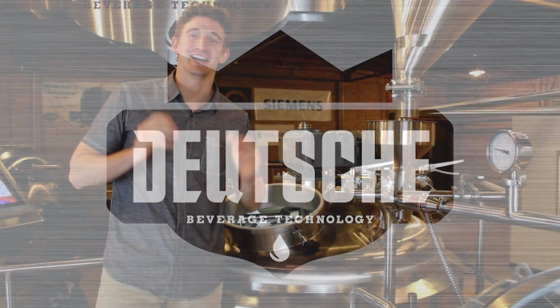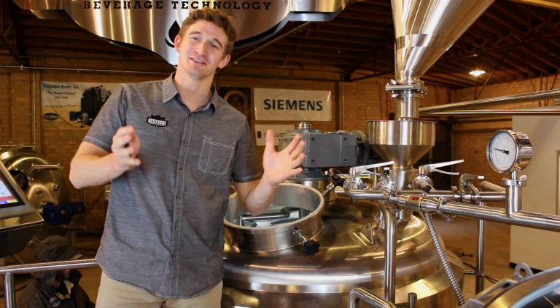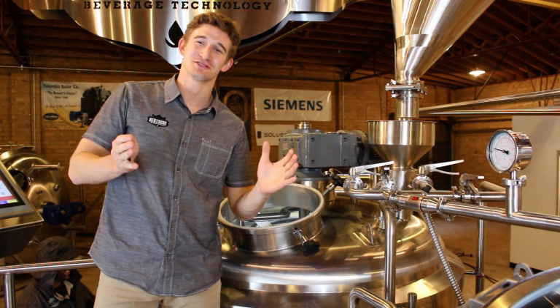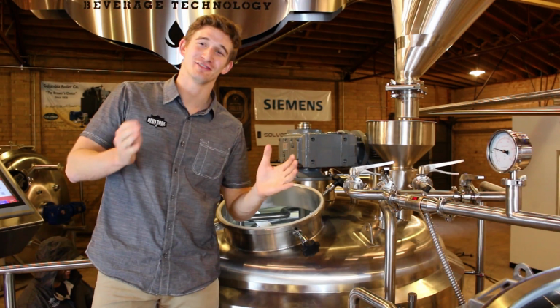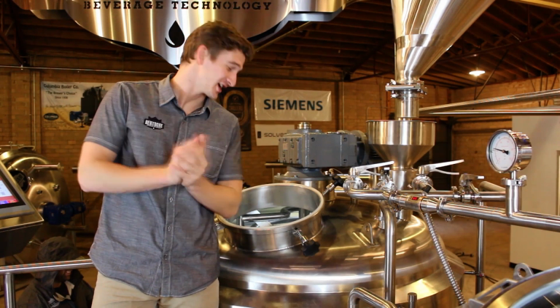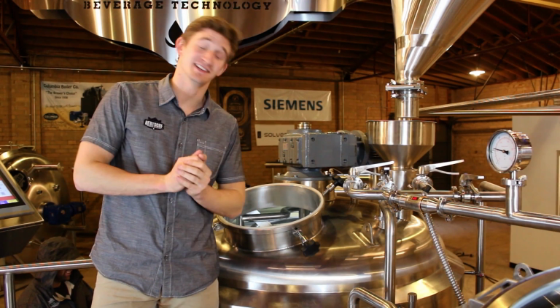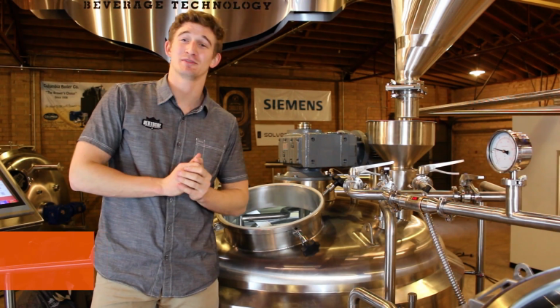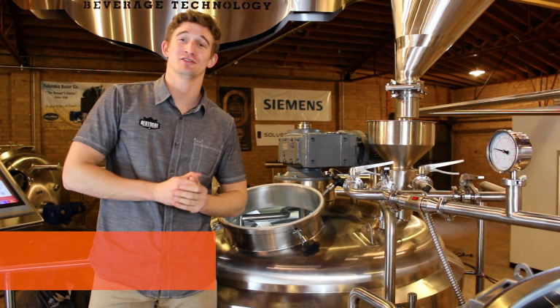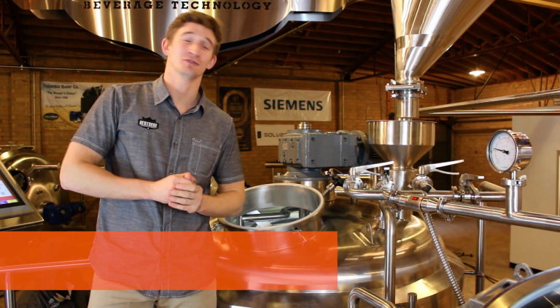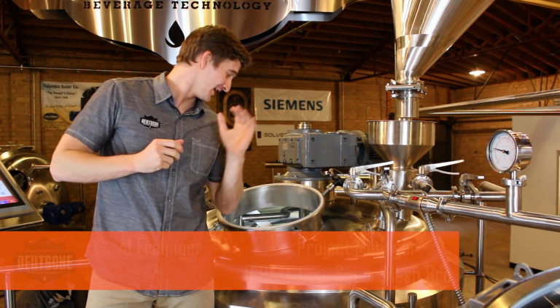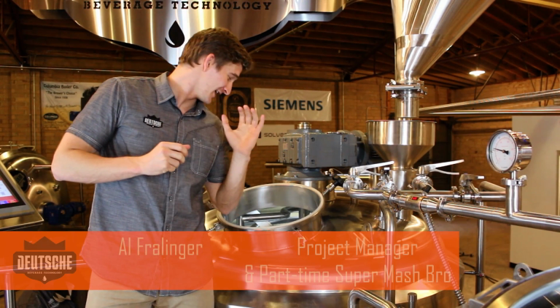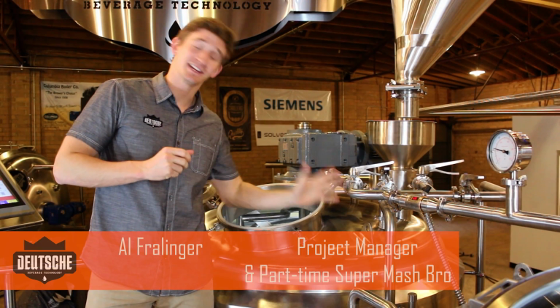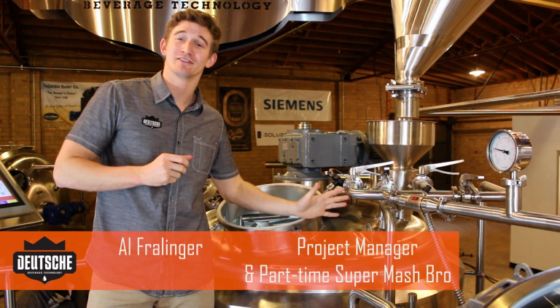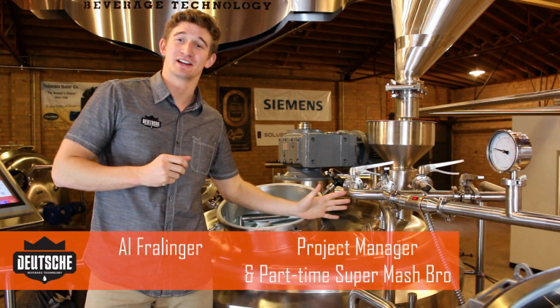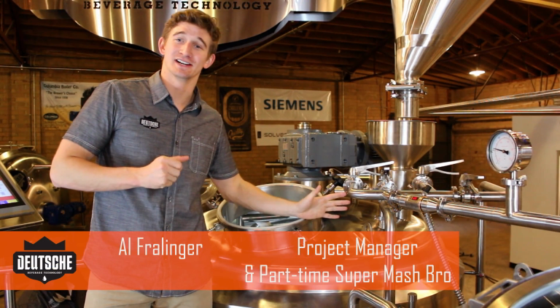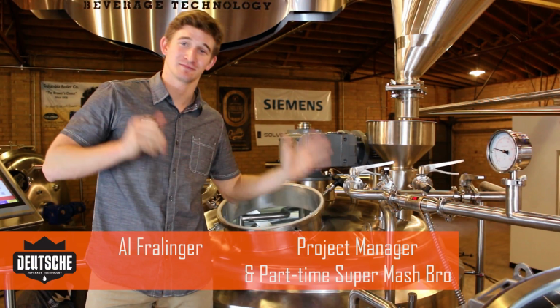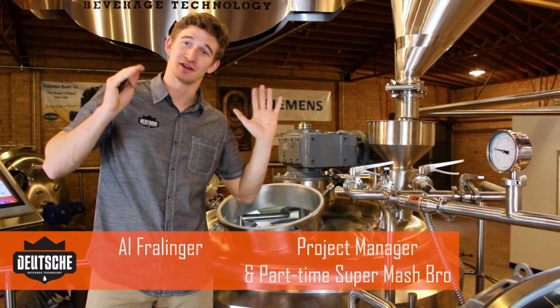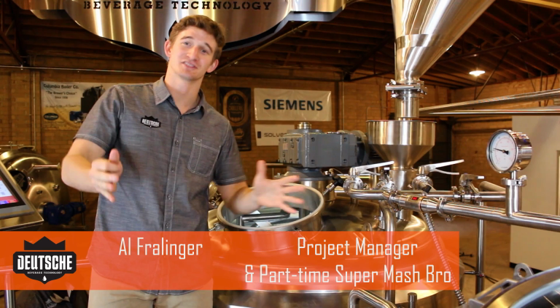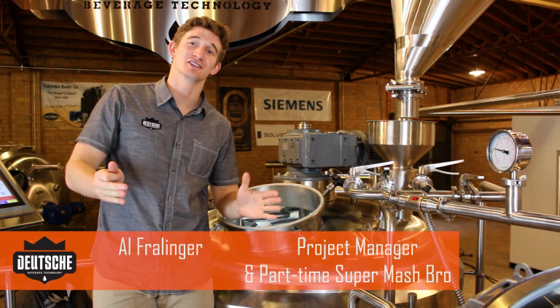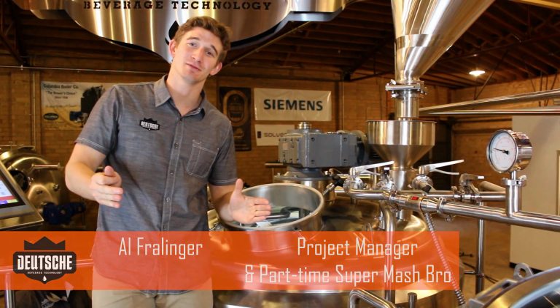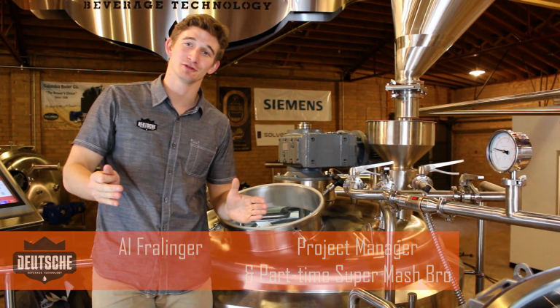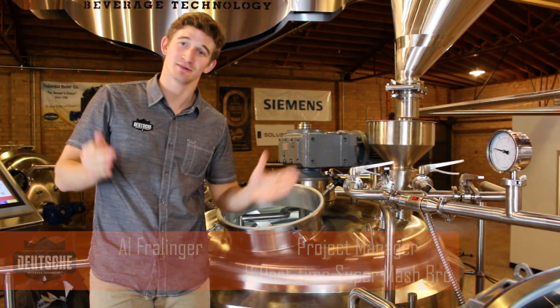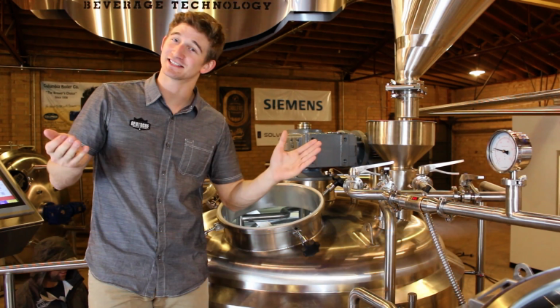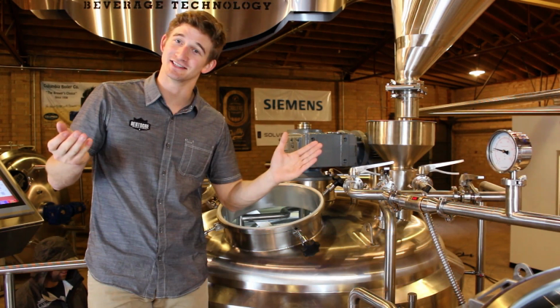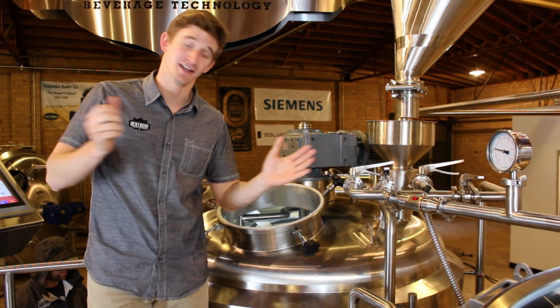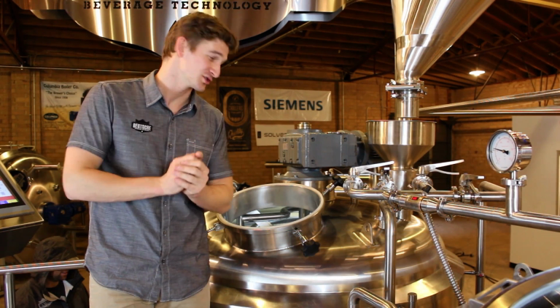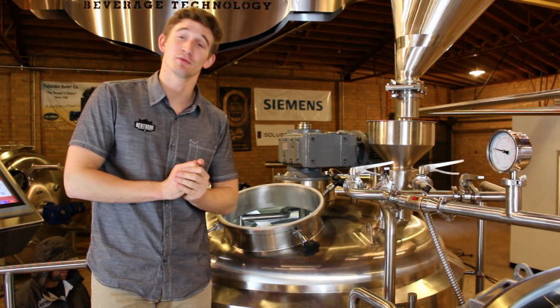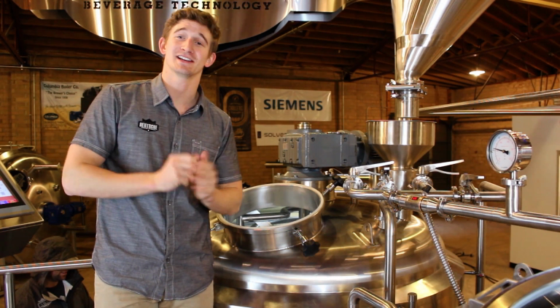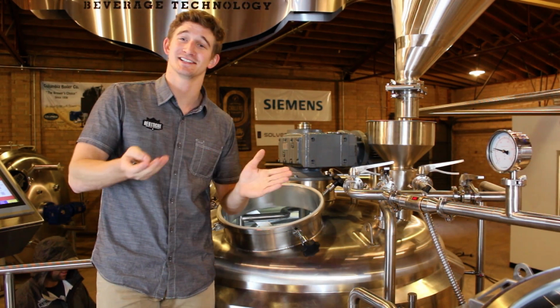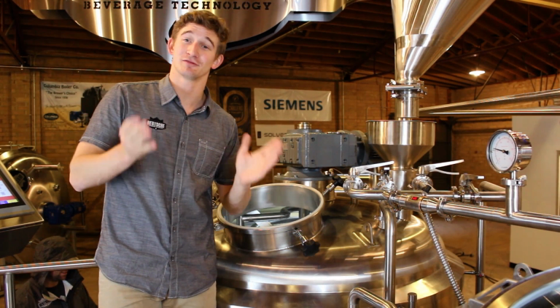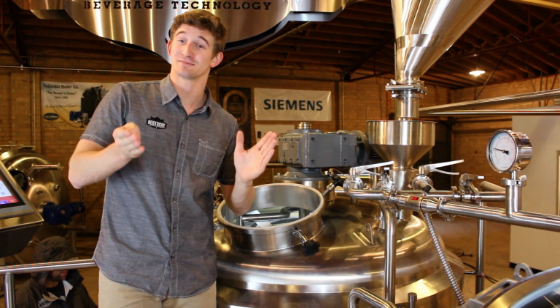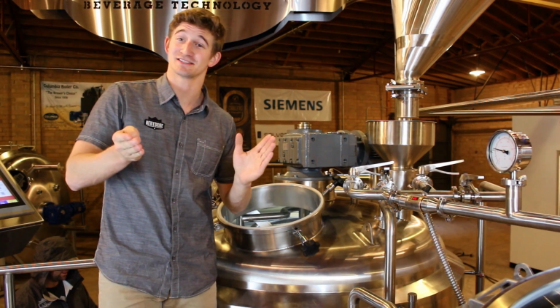Hi, it's Al from Doji Beverage and today I'm going to be showing you how to get rid of your spent grain. Everyone's favorite job on brew day, but it needs to get done. So we want to make it as easy for you as possible.